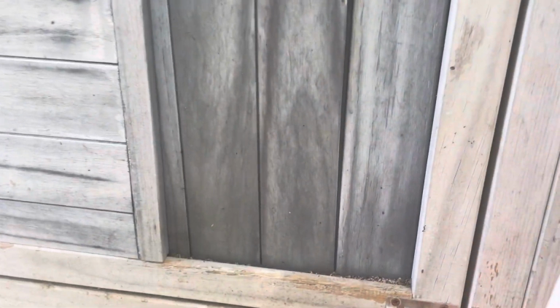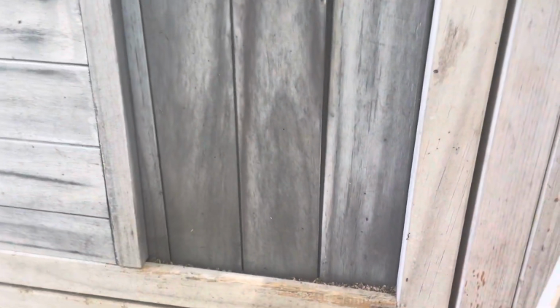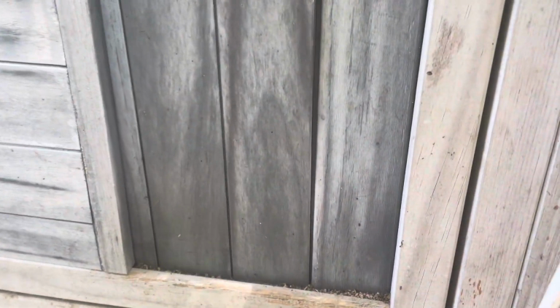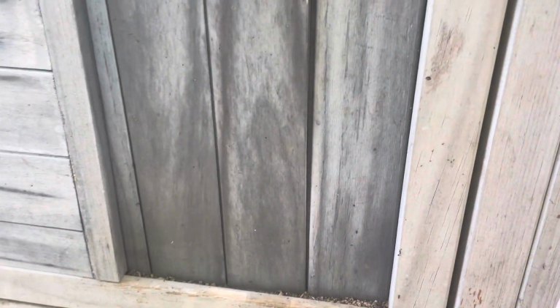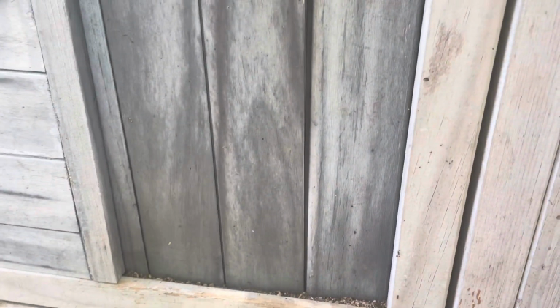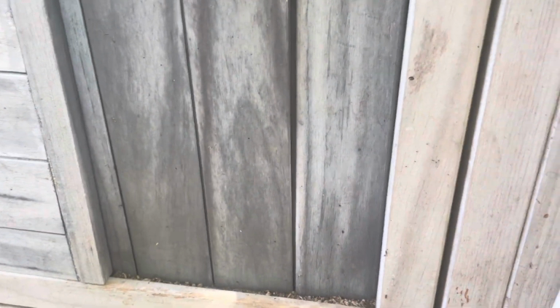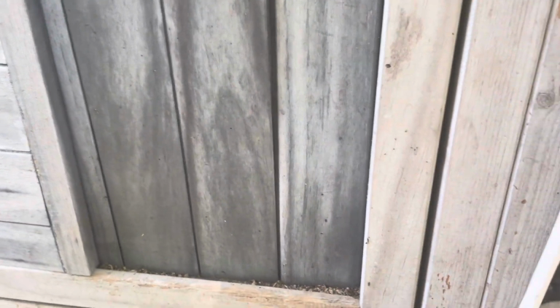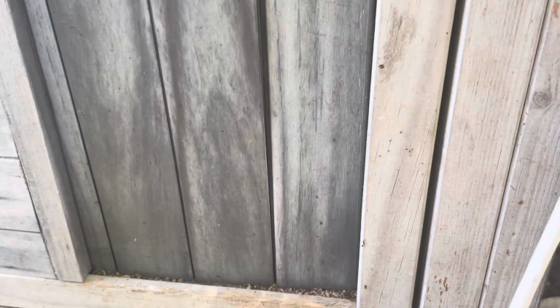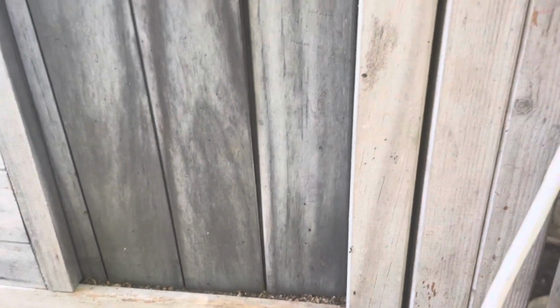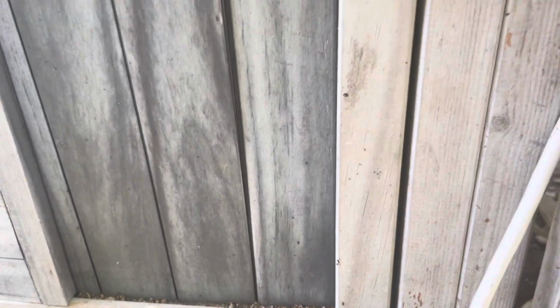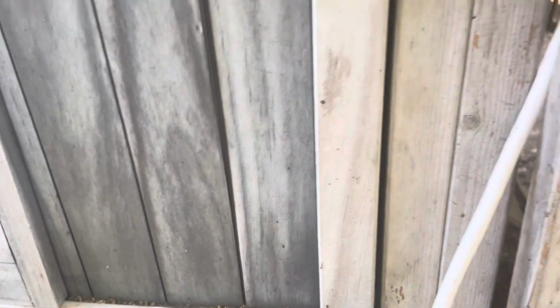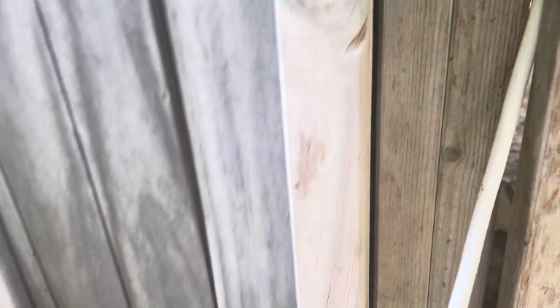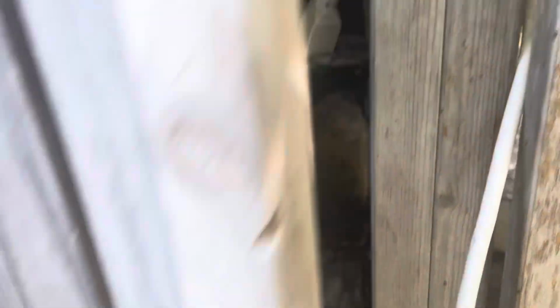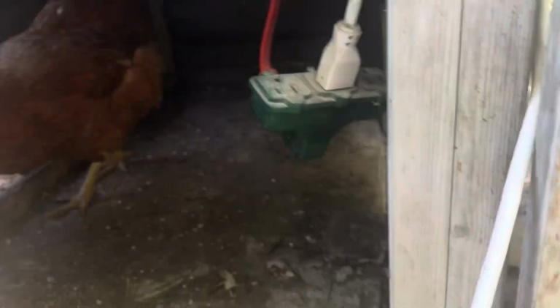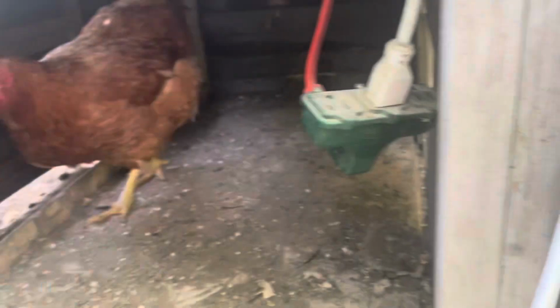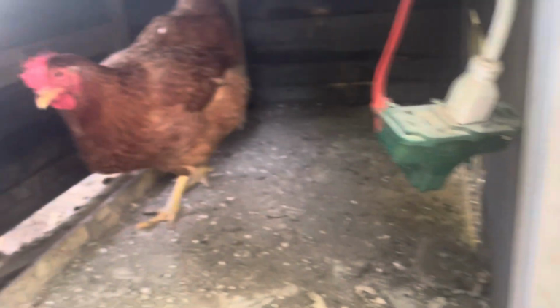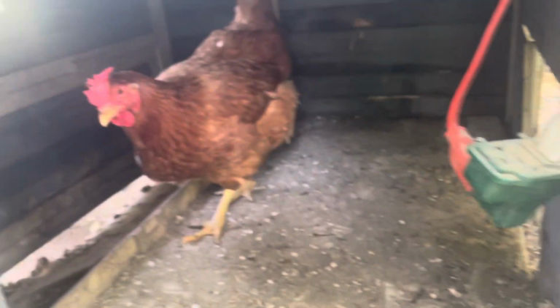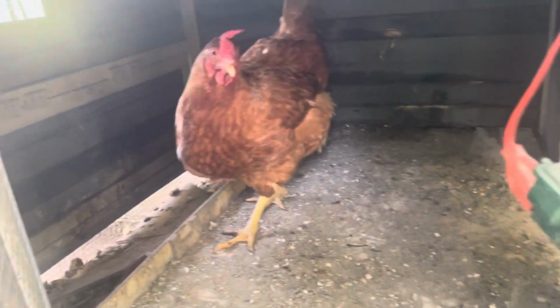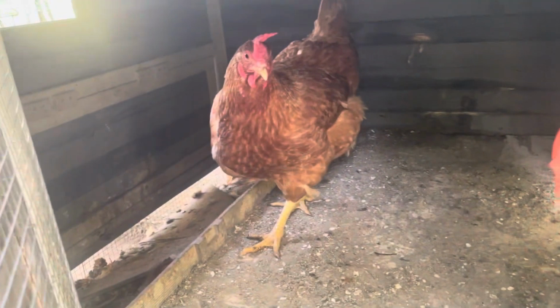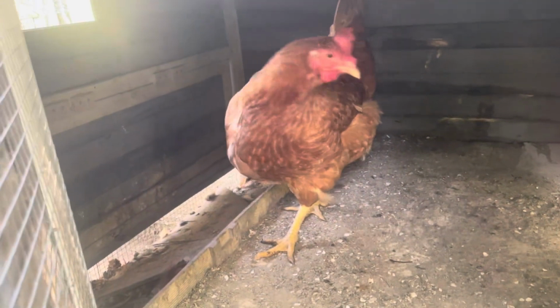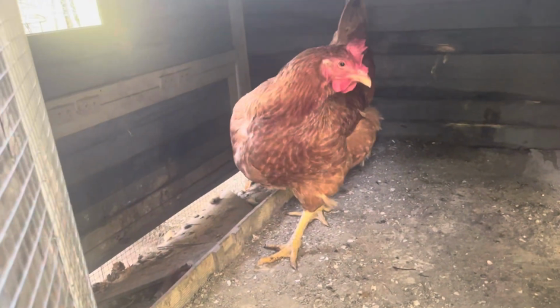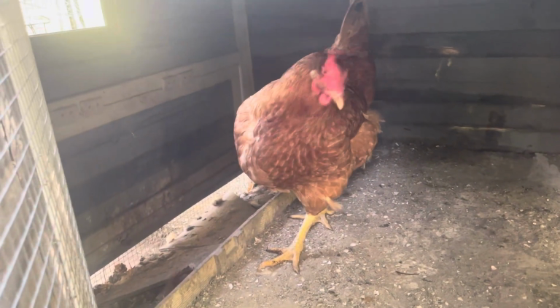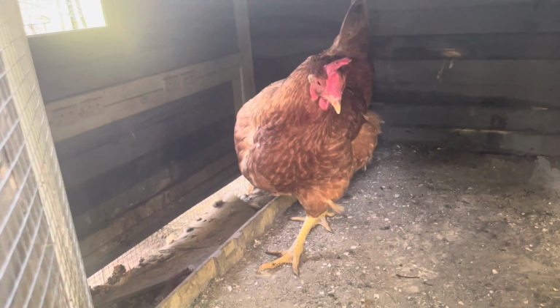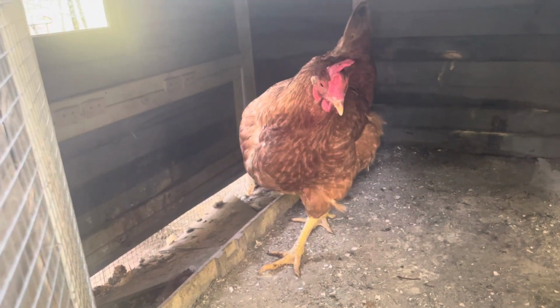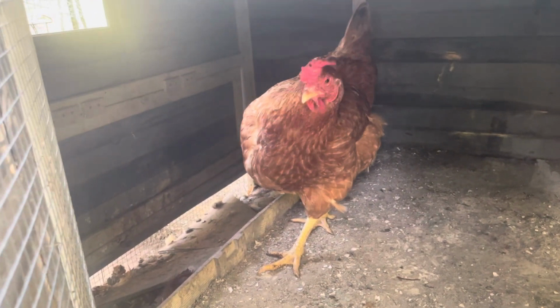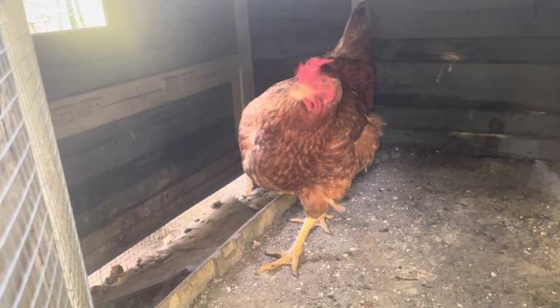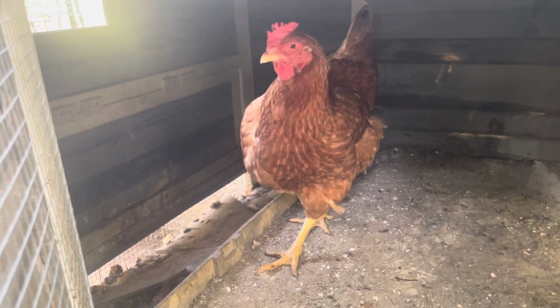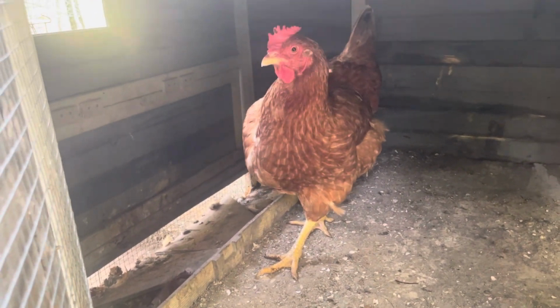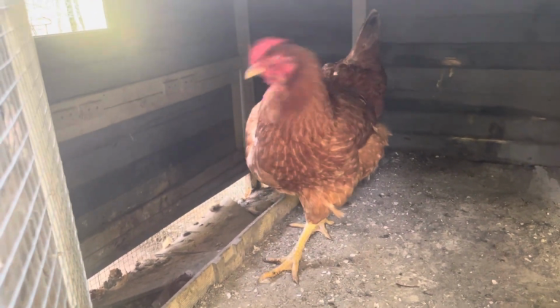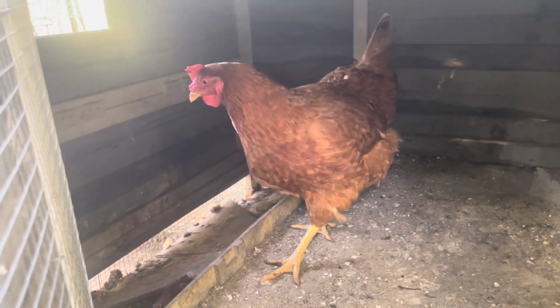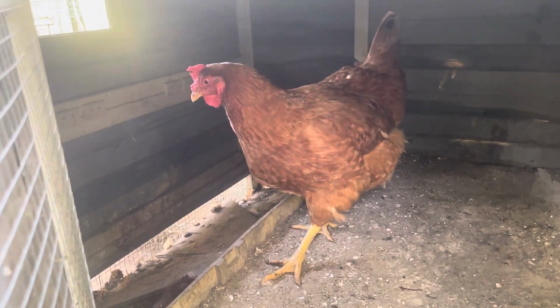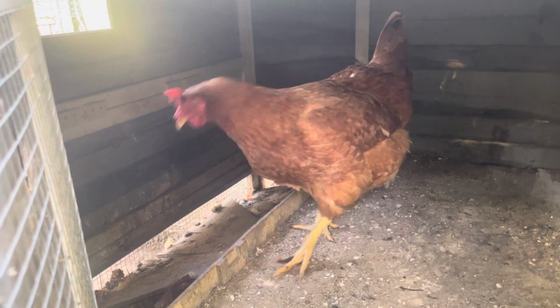Let's see what she's doing in here. There she is. There's her big hen. There she is.